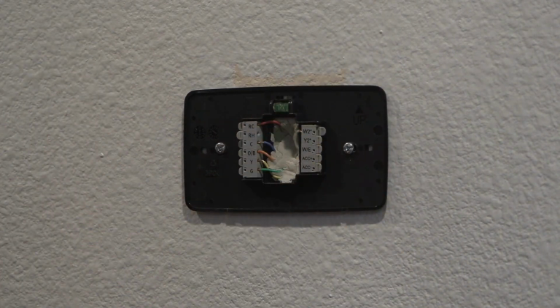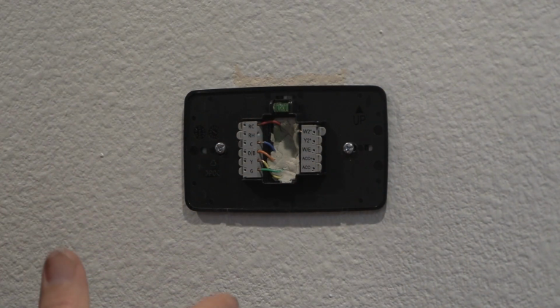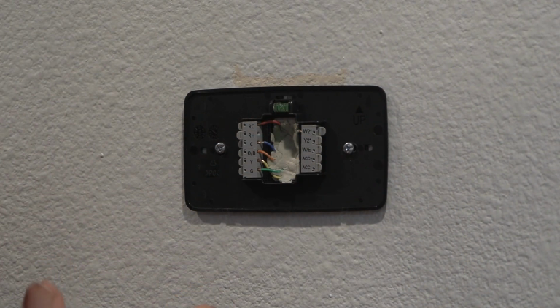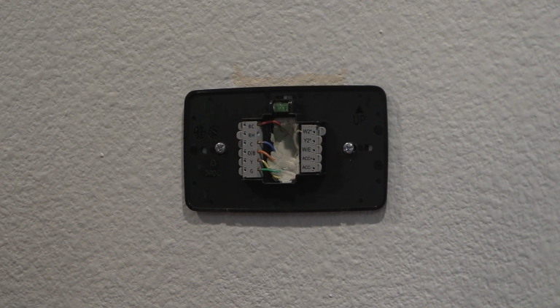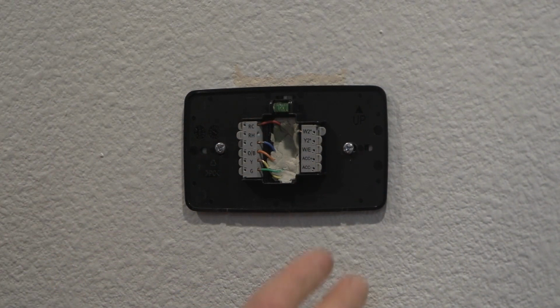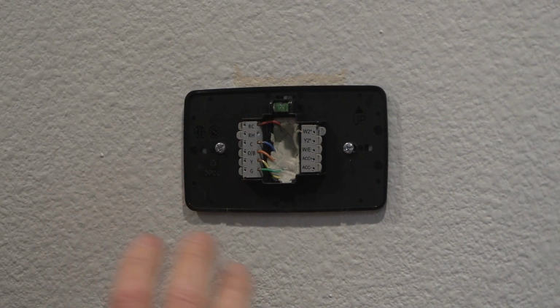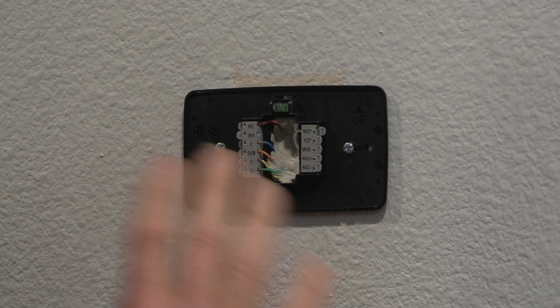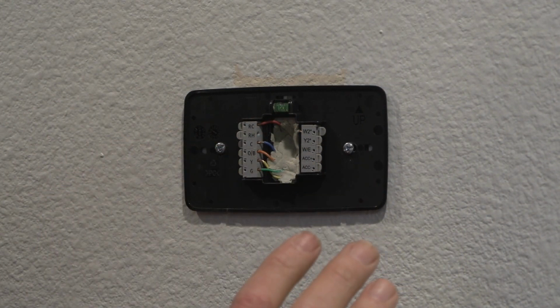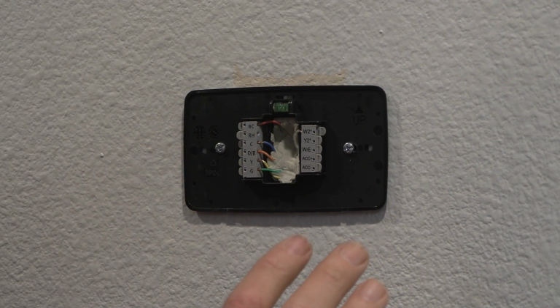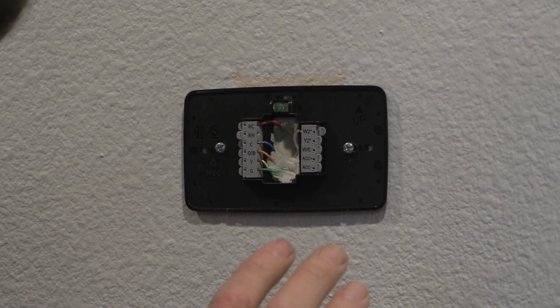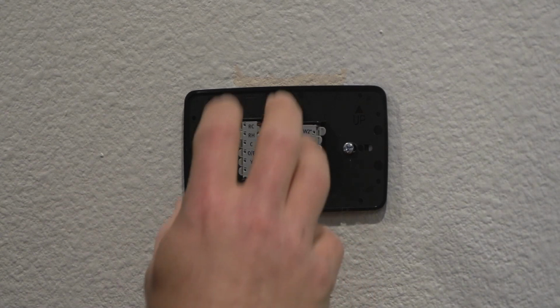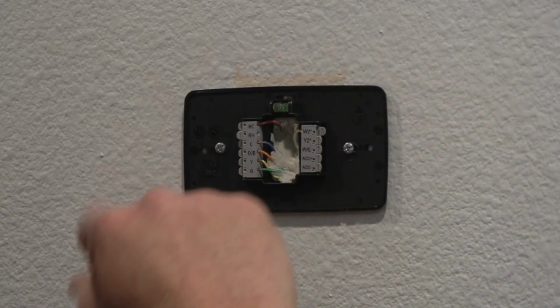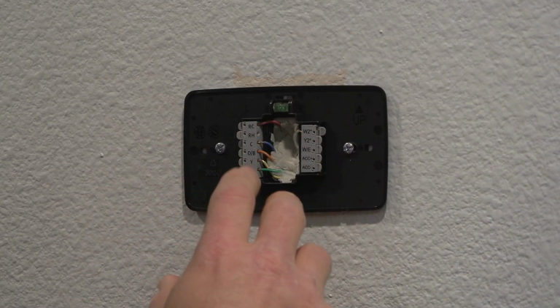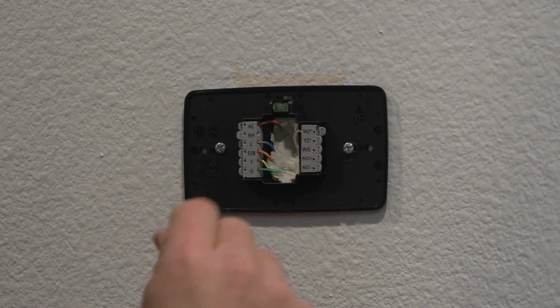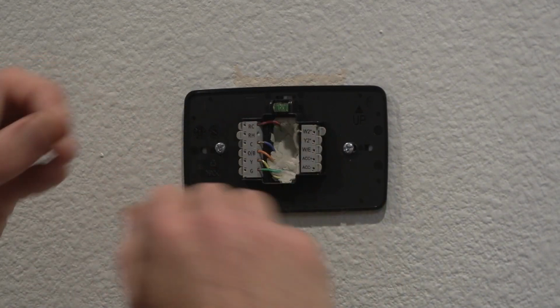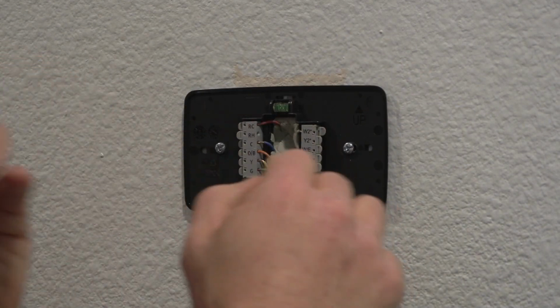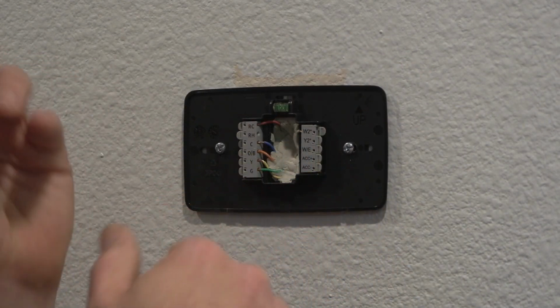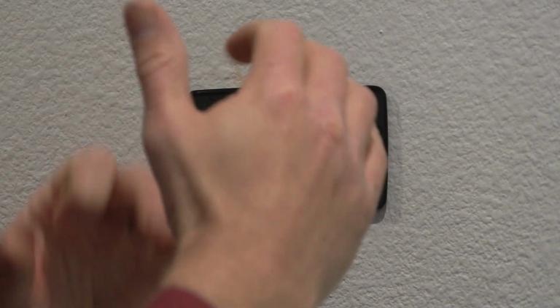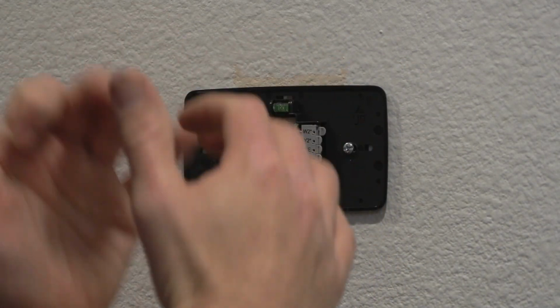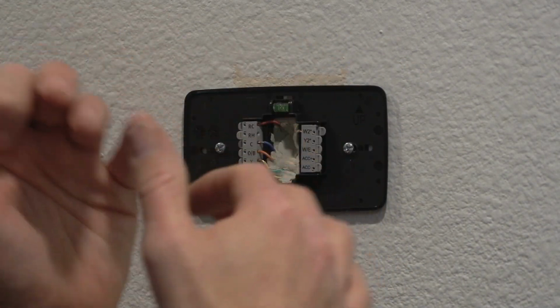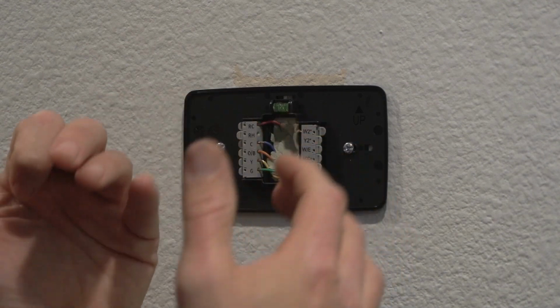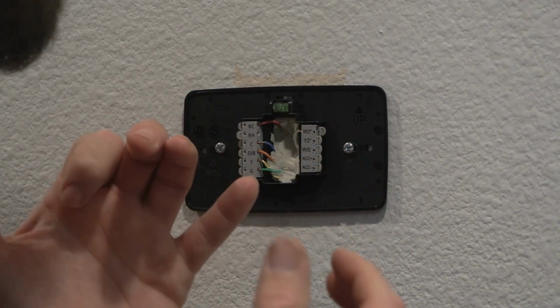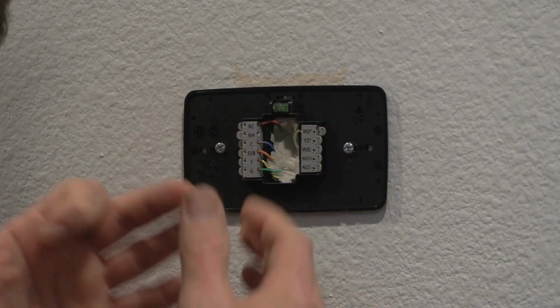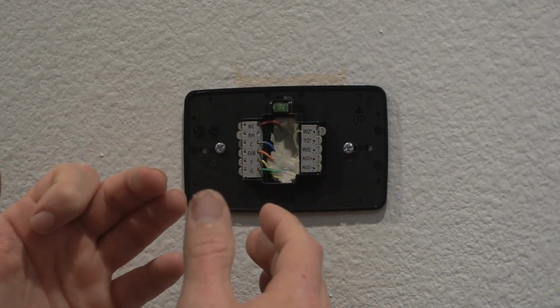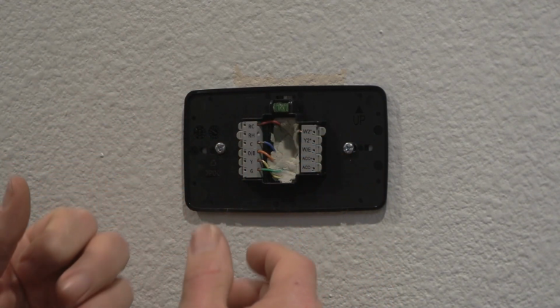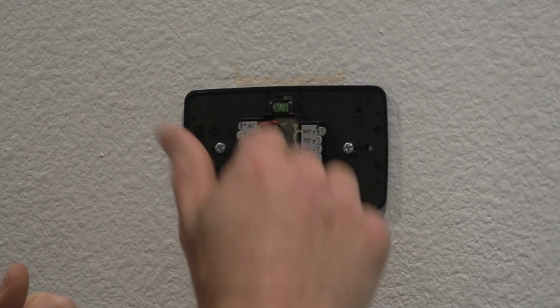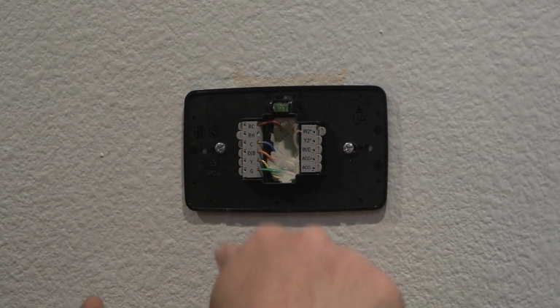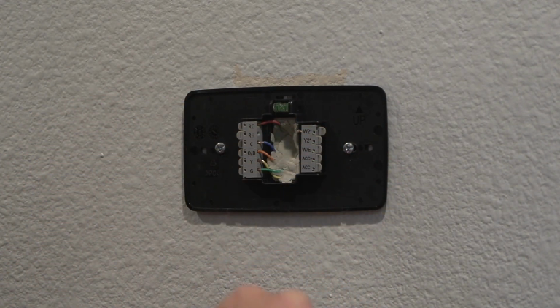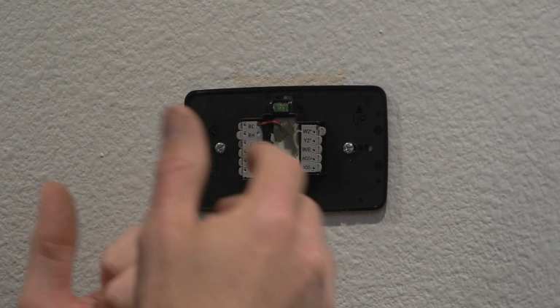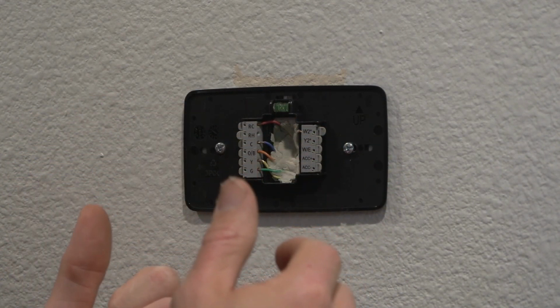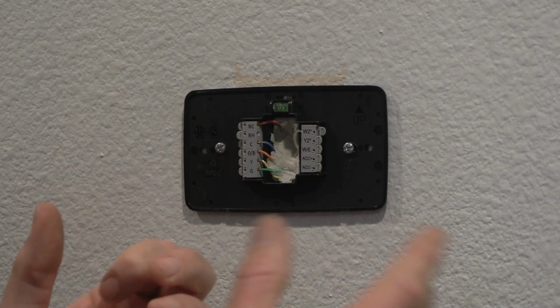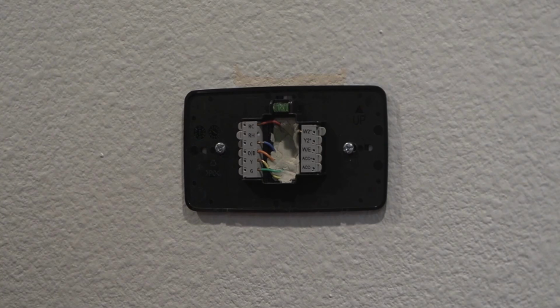I'm only happy with this job once I know it's a complete airtight seal. You could put something in the hole before, but sometimes when you're hooking up the wires you loosen that up and it's not airtight anymore, so I usually just put some putty in there after I've hooked up all the wires.